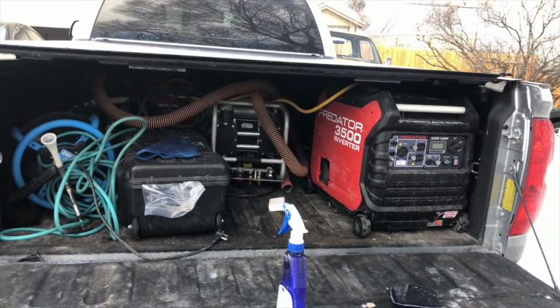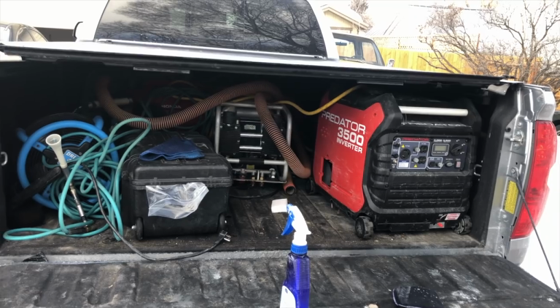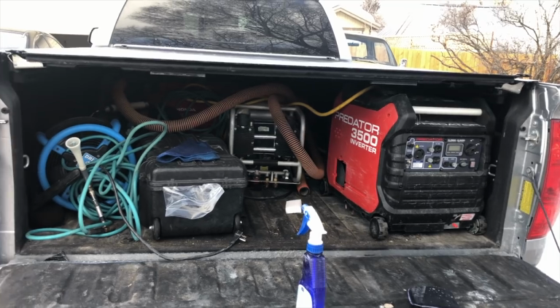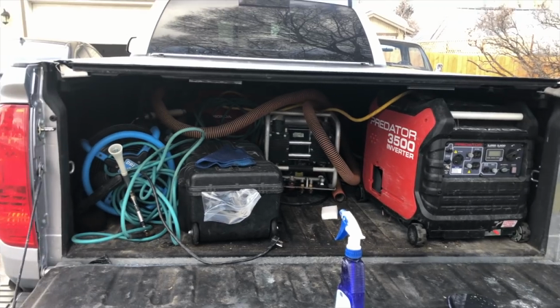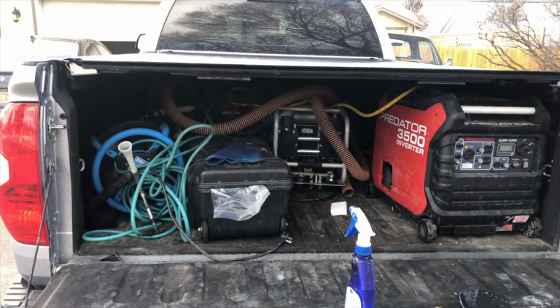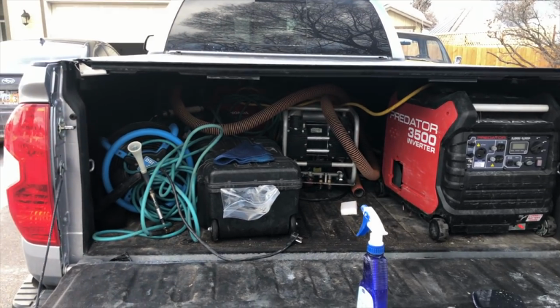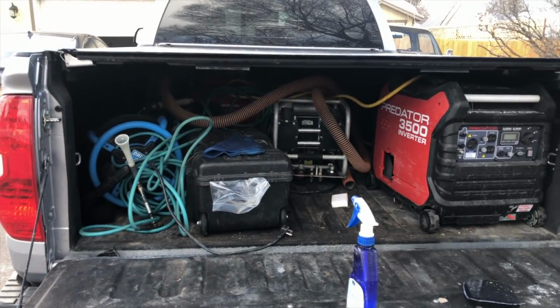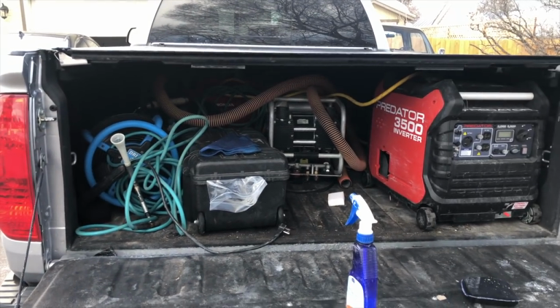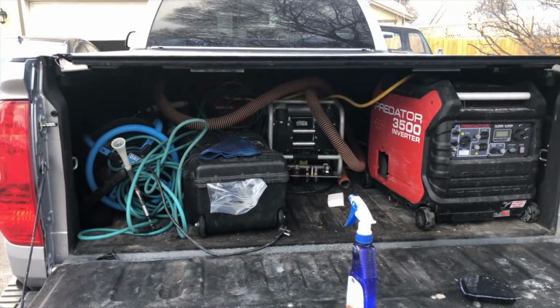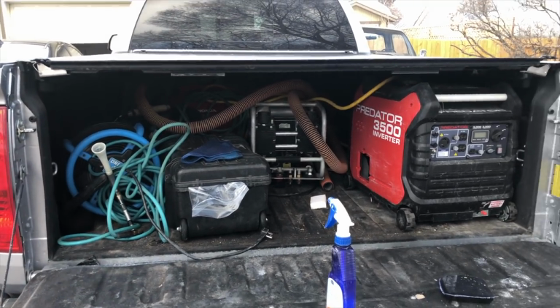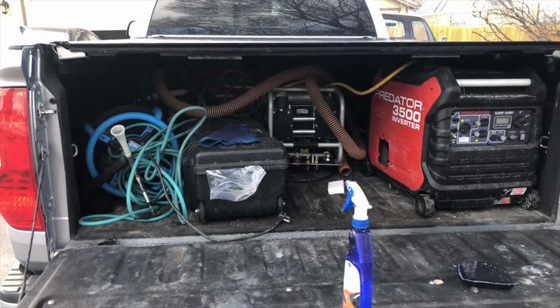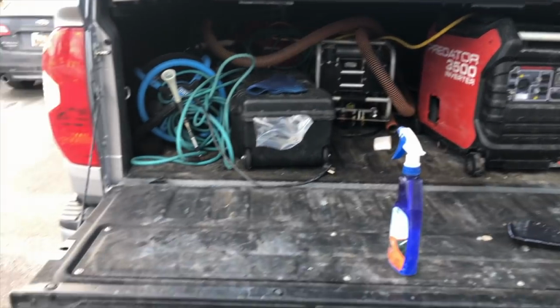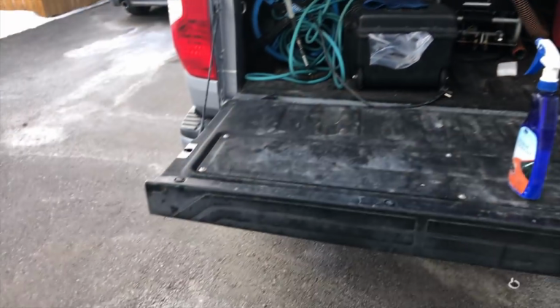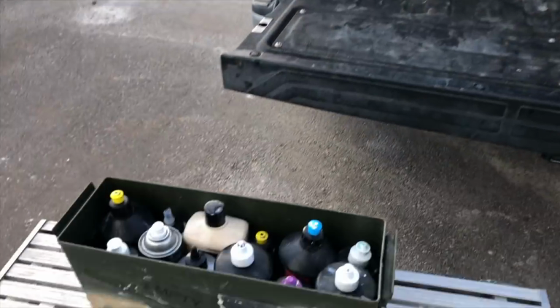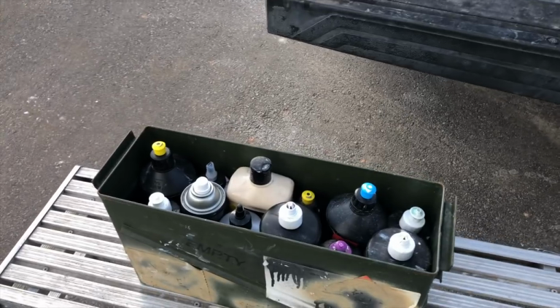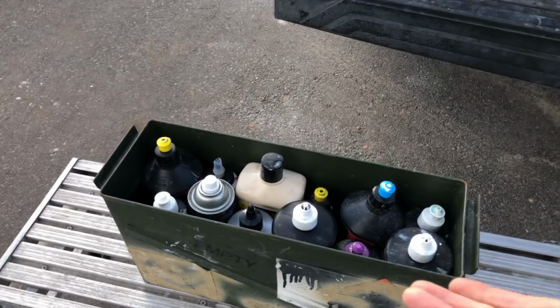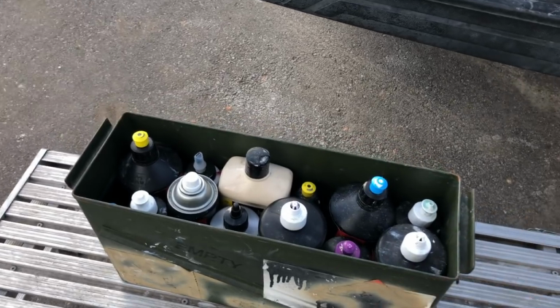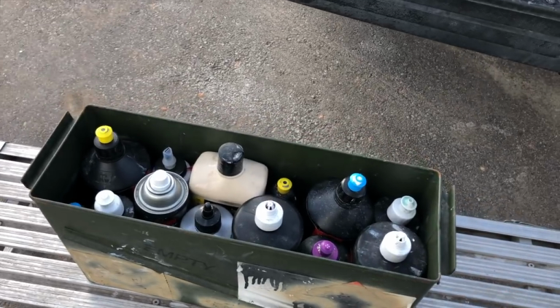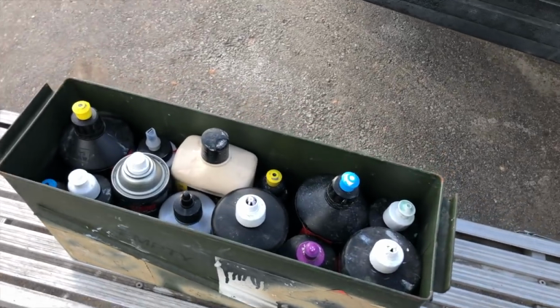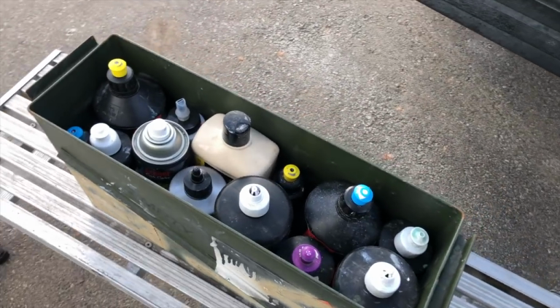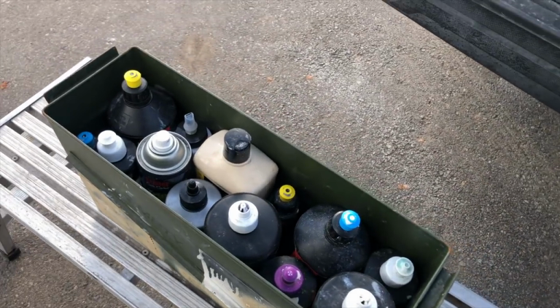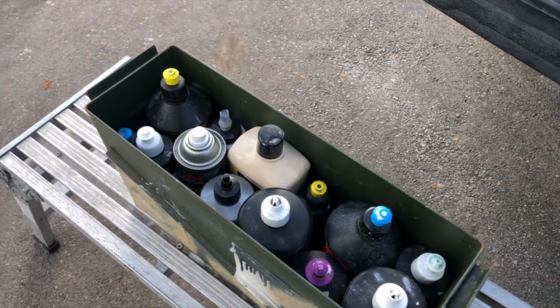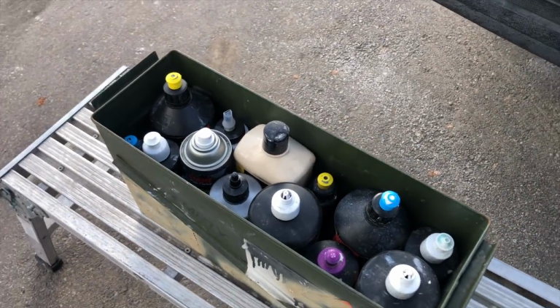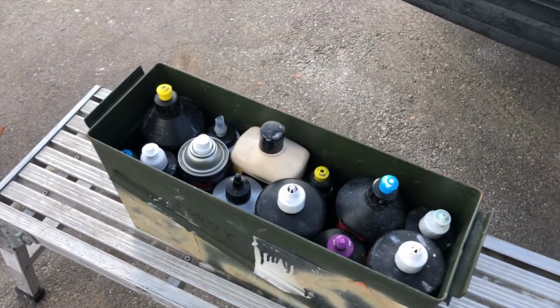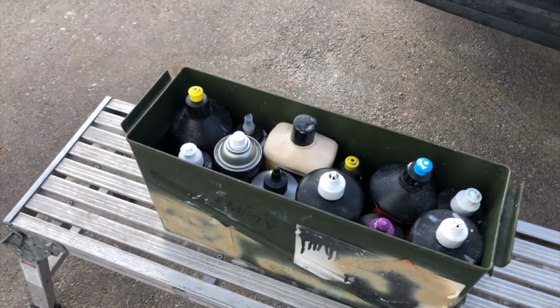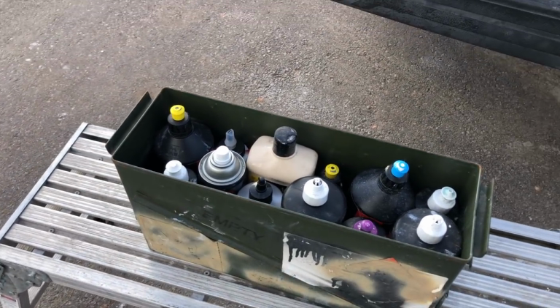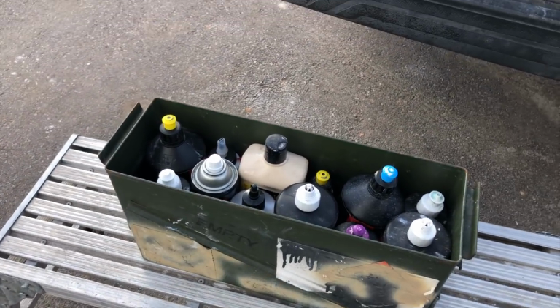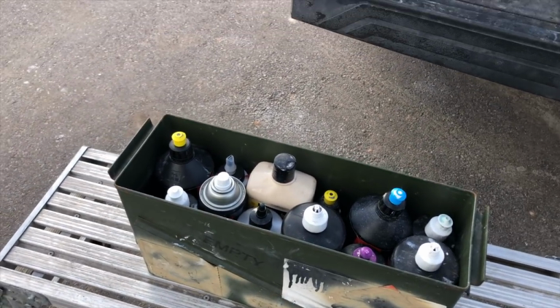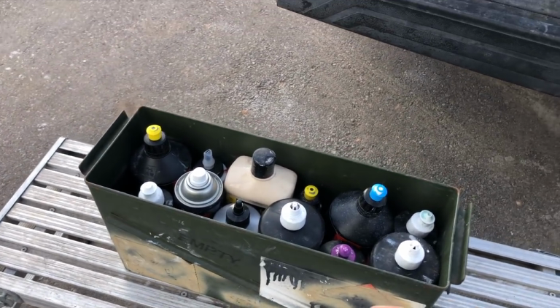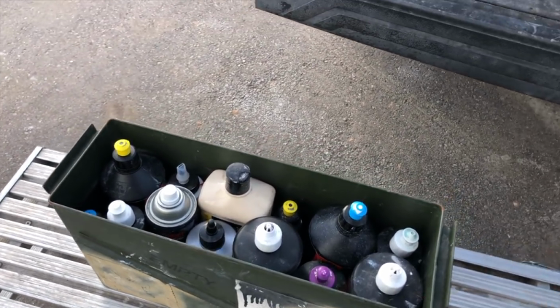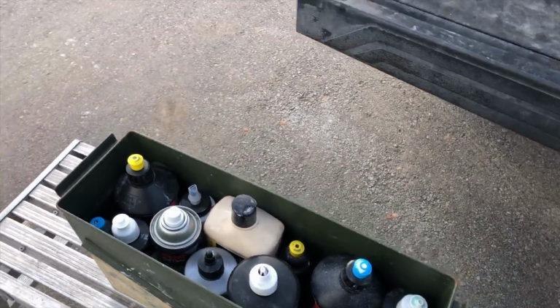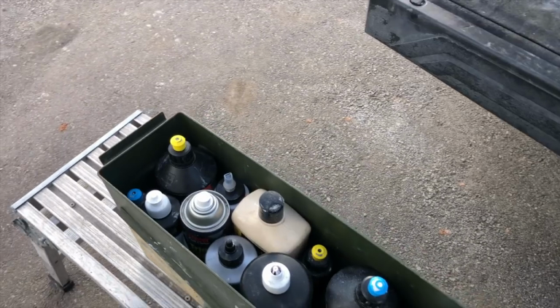I'm just unloading the Tundra after the job here and I have my ammo can with all my compounds and polishes. I wanted to show you some of the things that are in my arsenal.